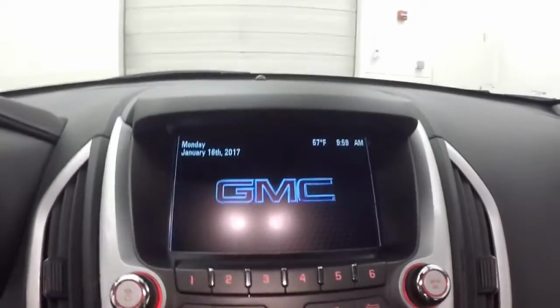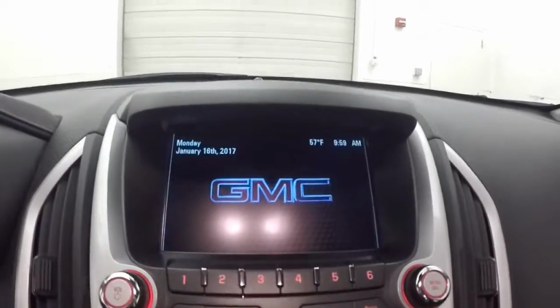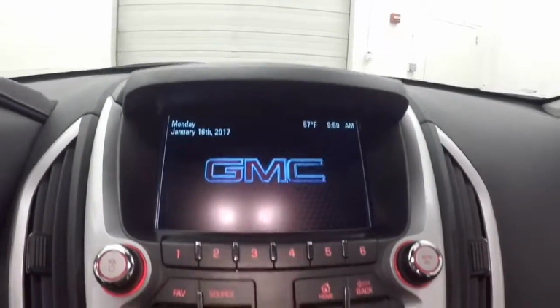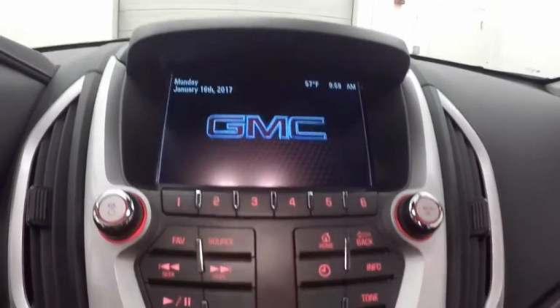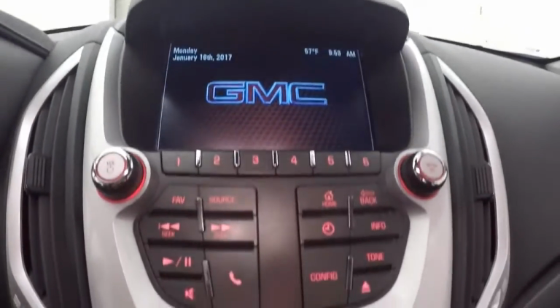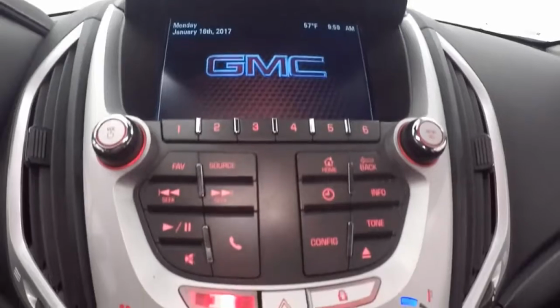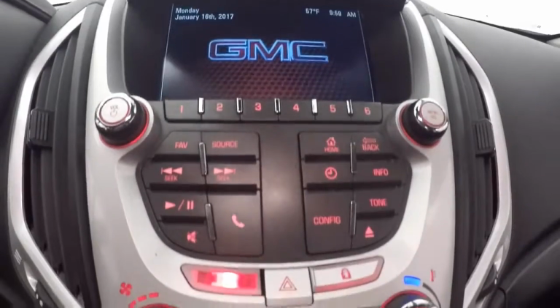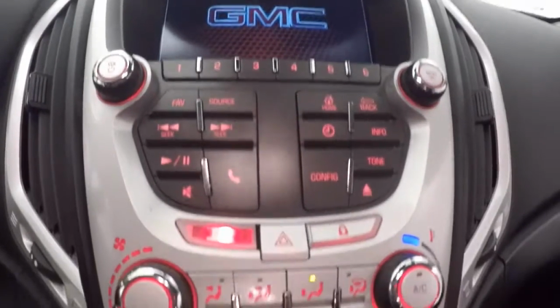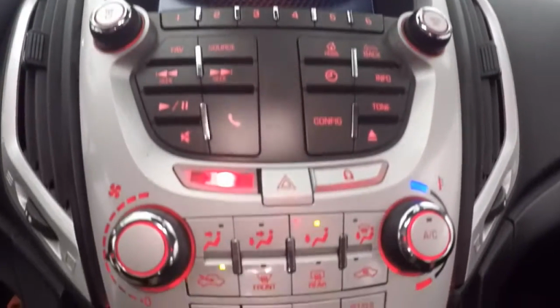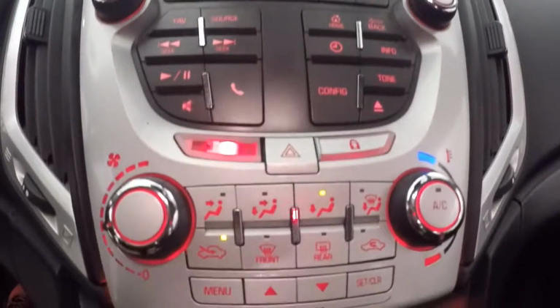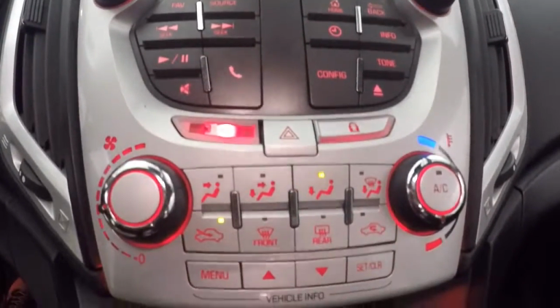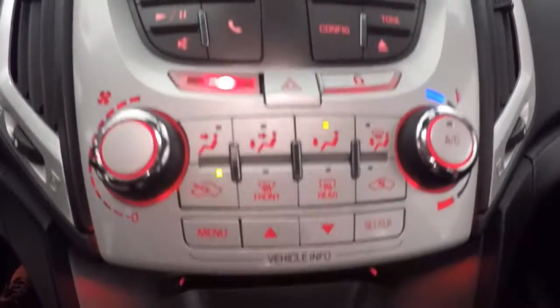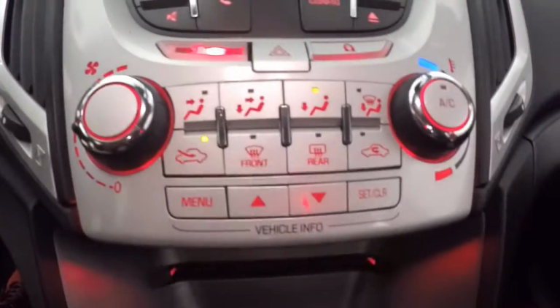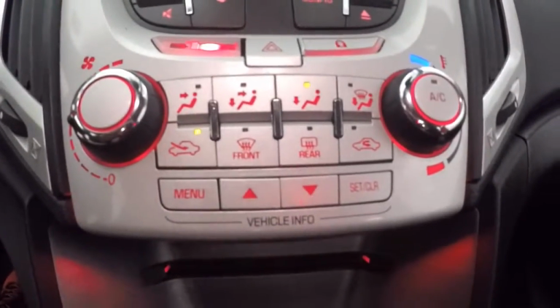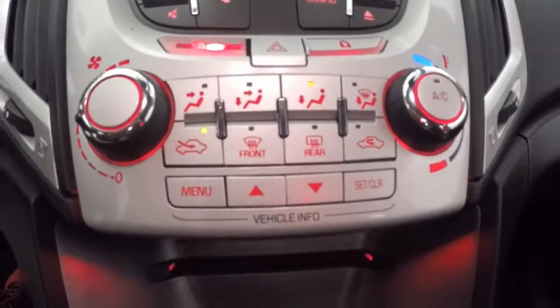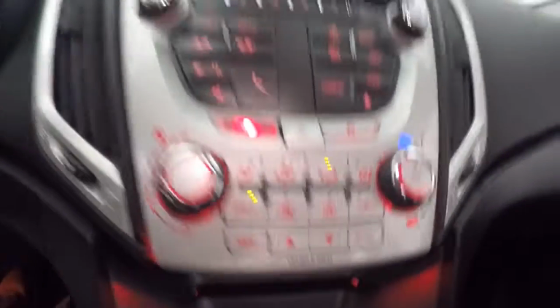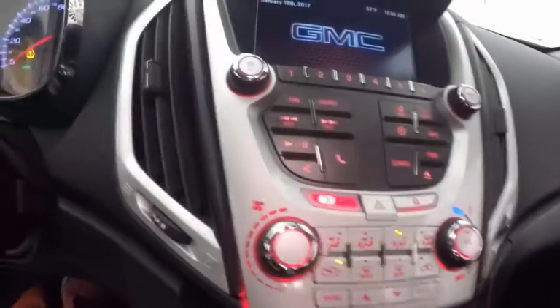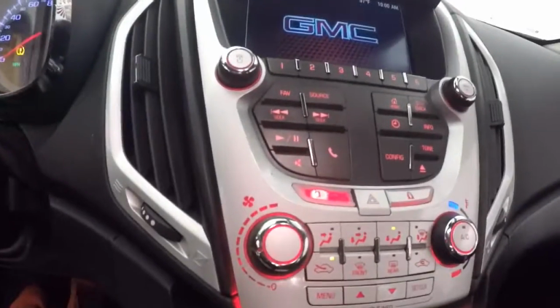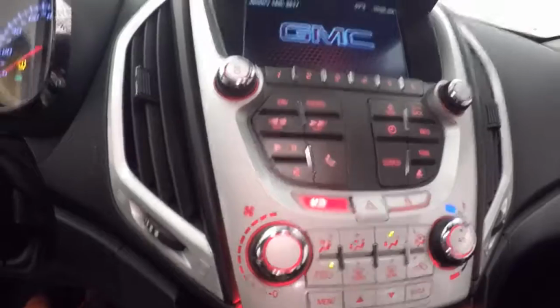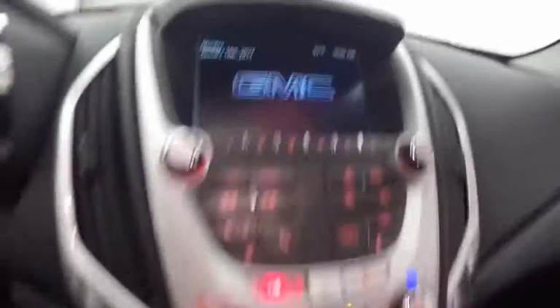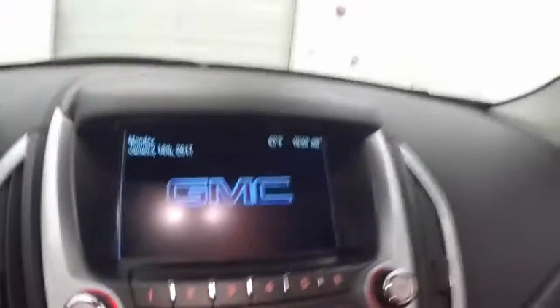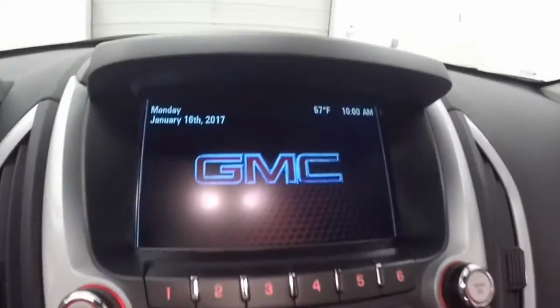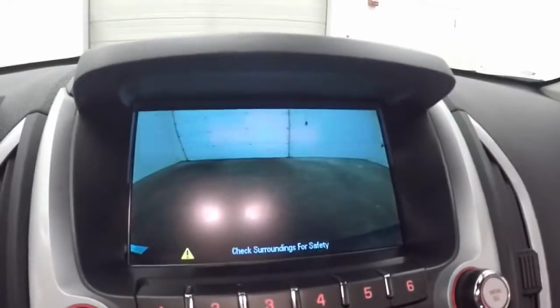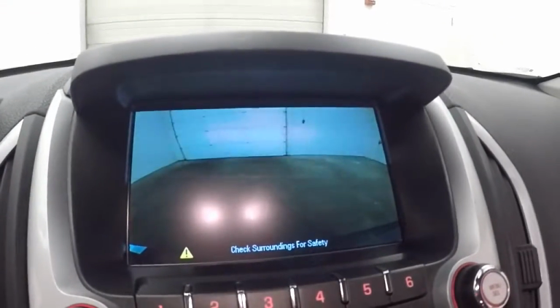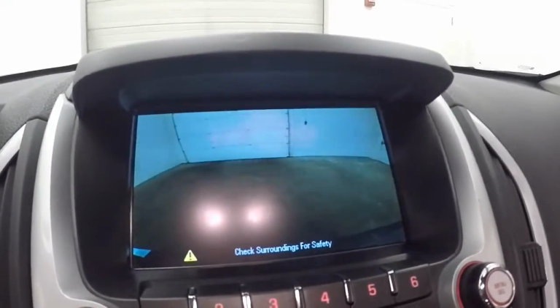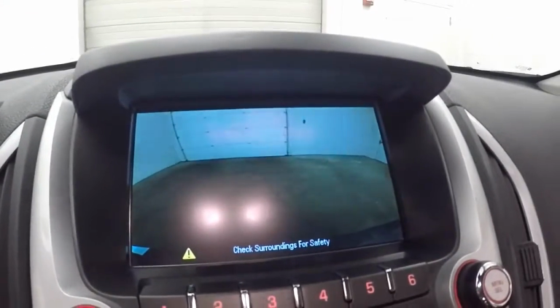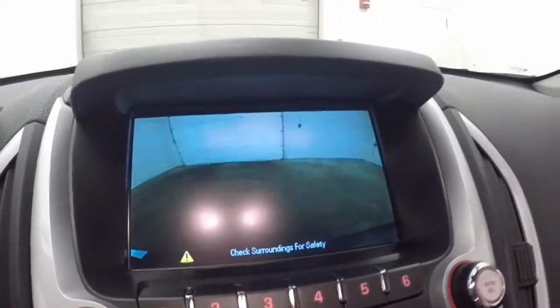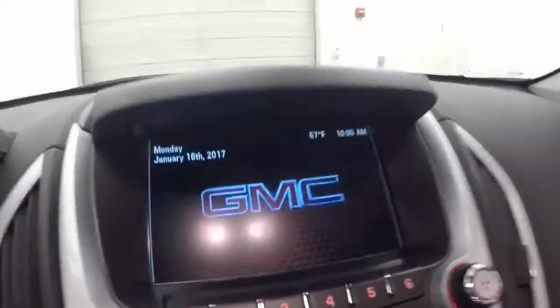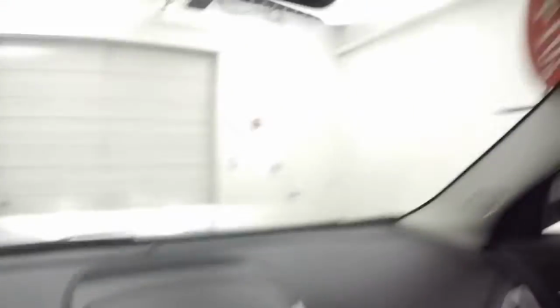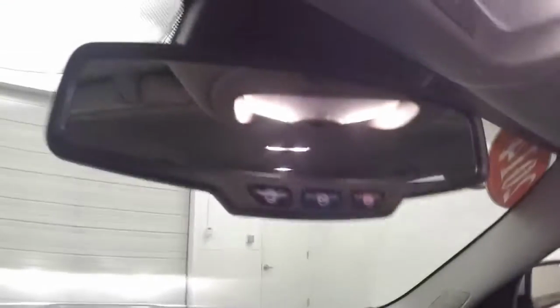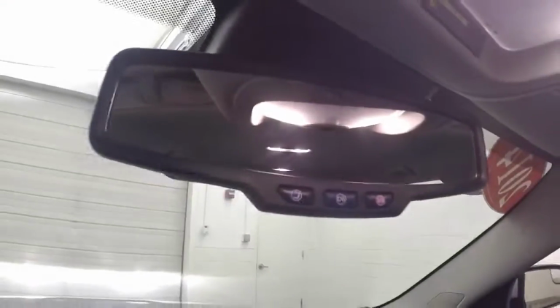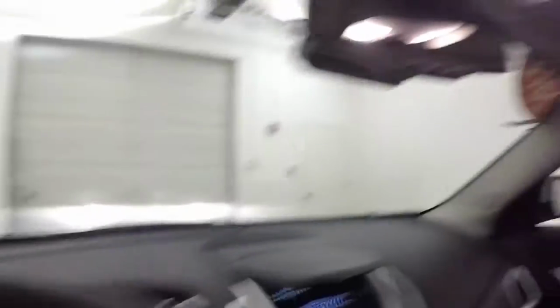There's a touch screen display, stereo controls, family control, and menu controls. There's also a reverse backup camera, and it is OnStar capable.